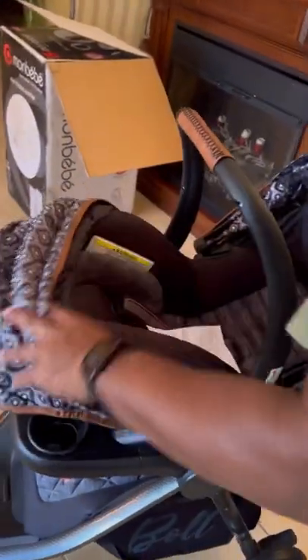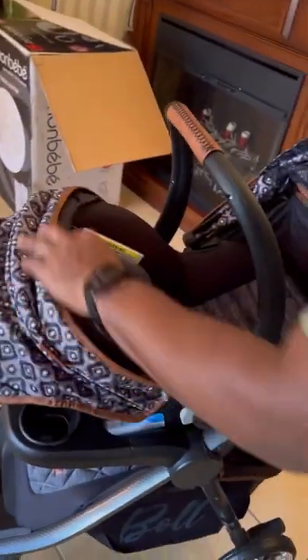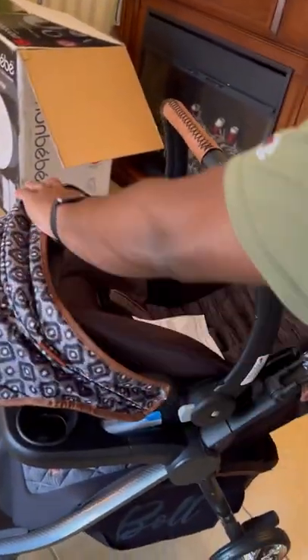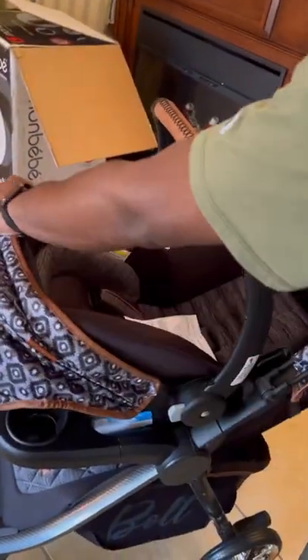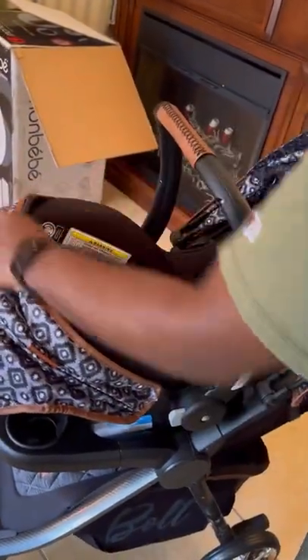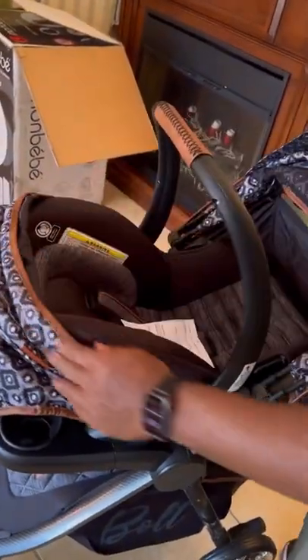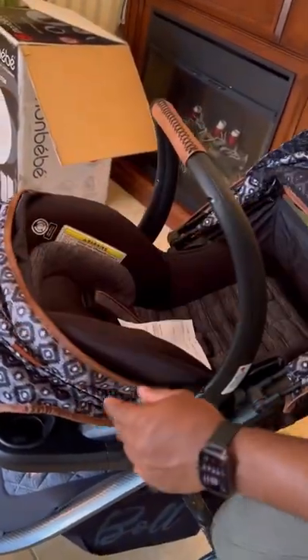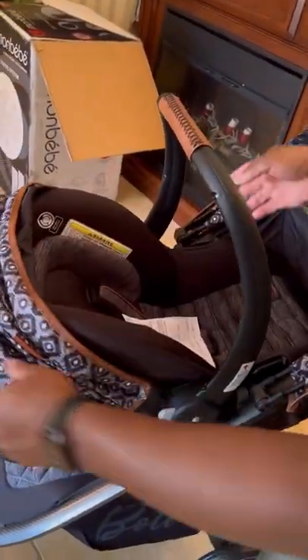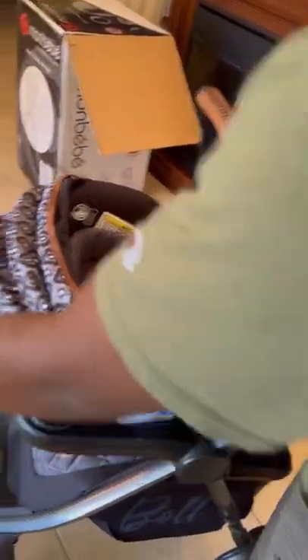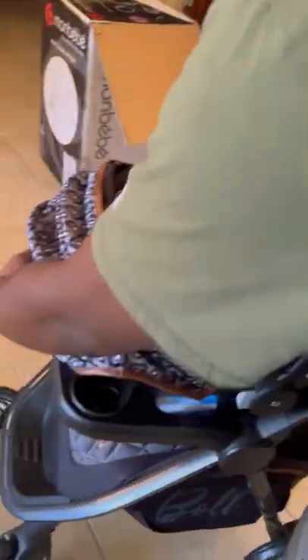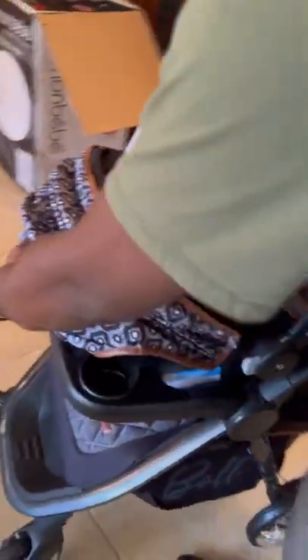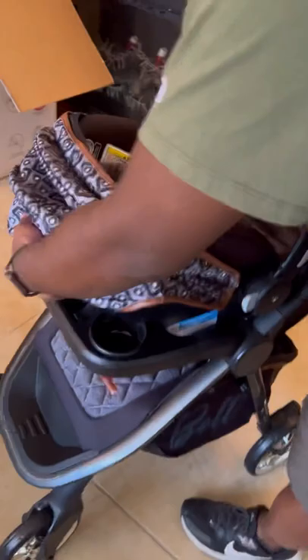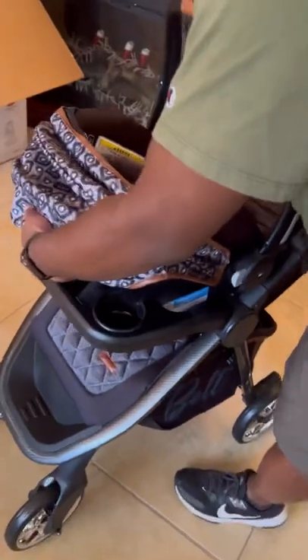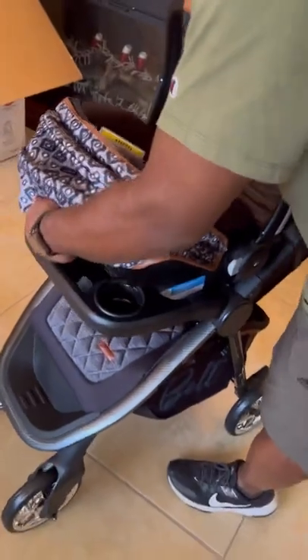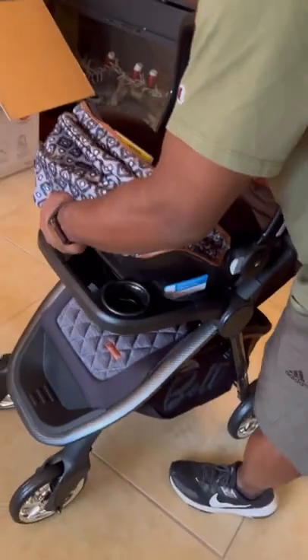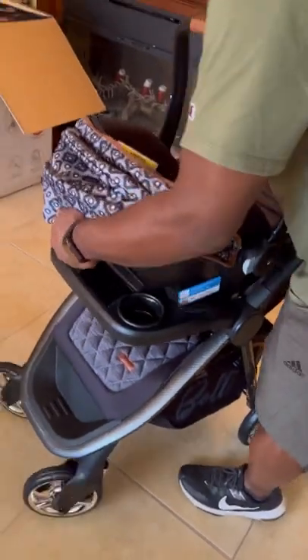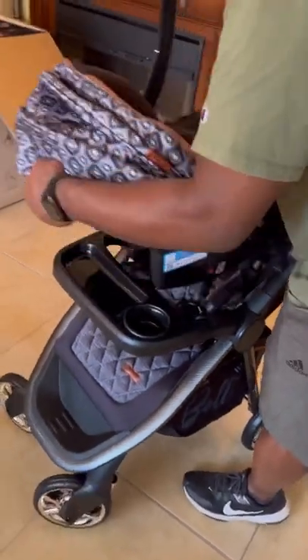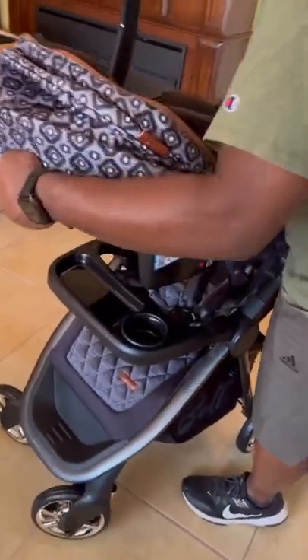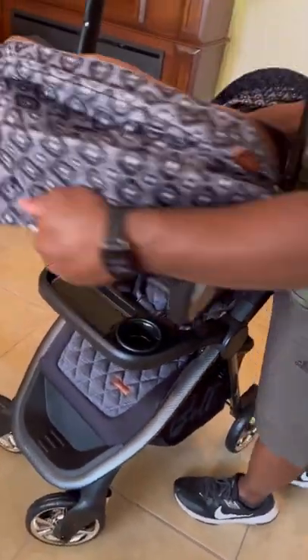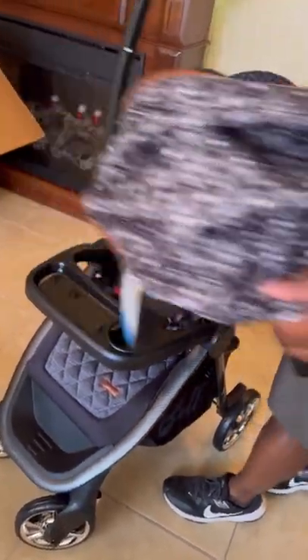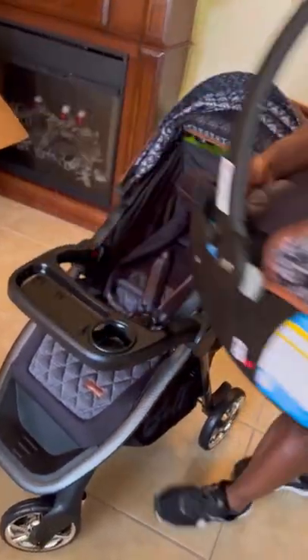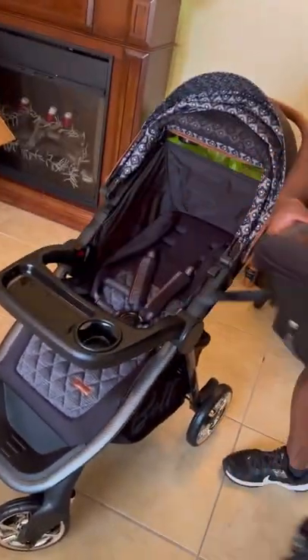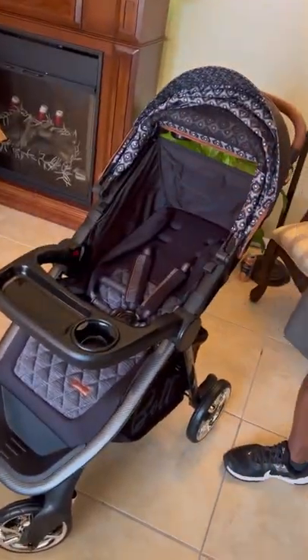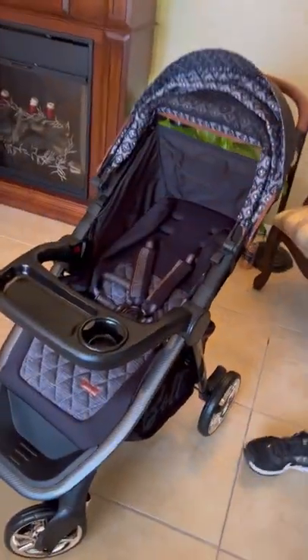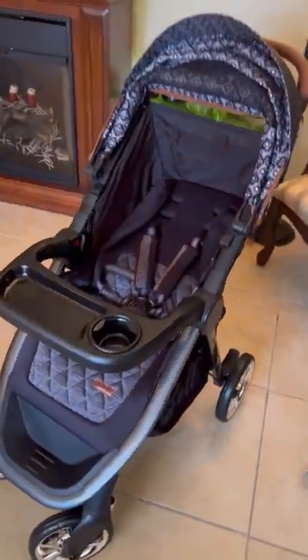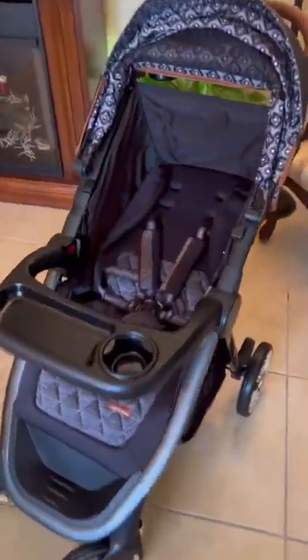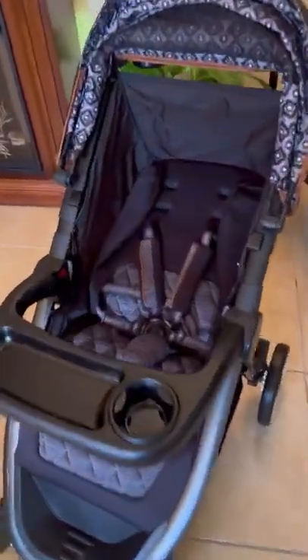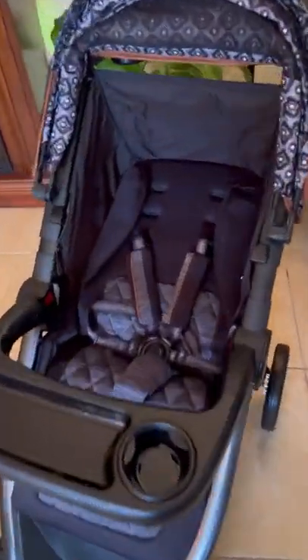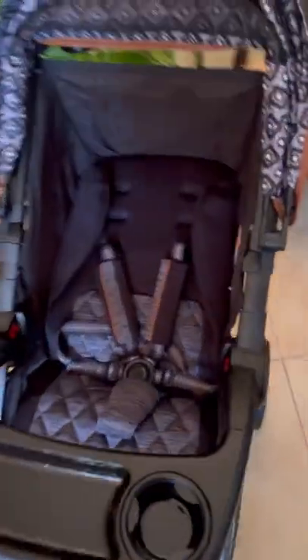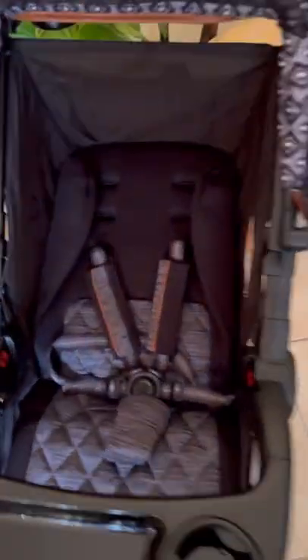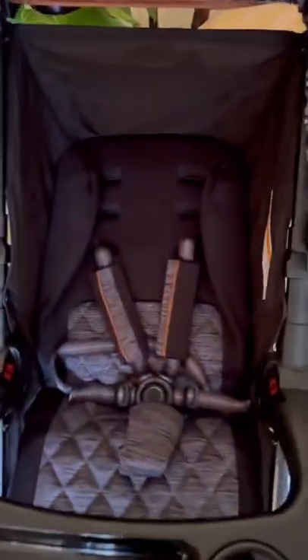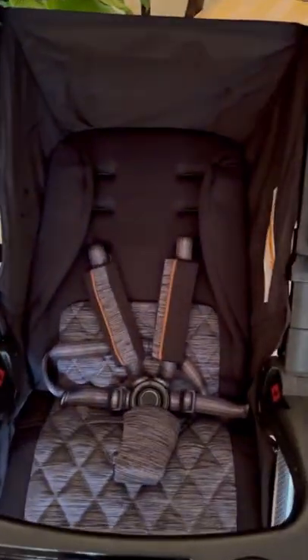The car seat comes in and out, on and off easily — we'll lift it. Then we have the bigger child stroller.